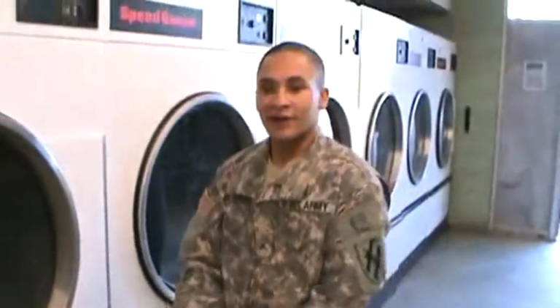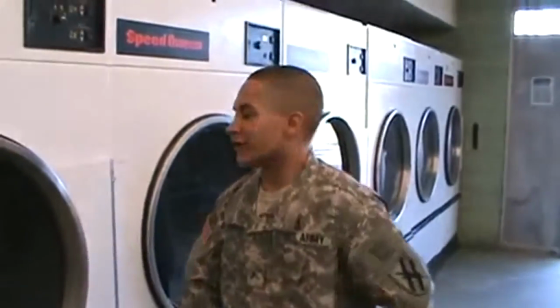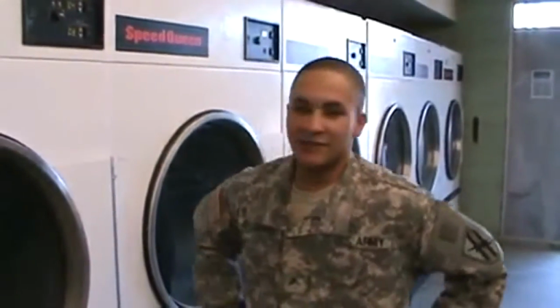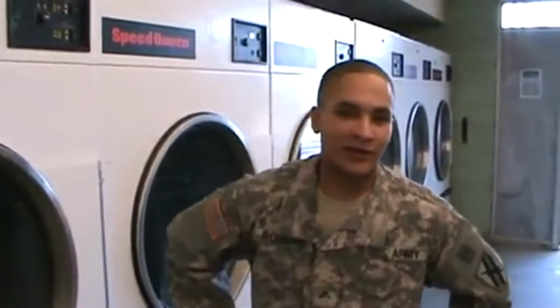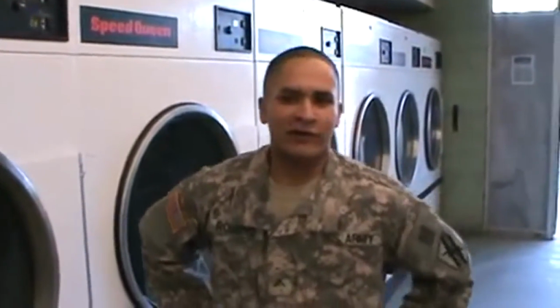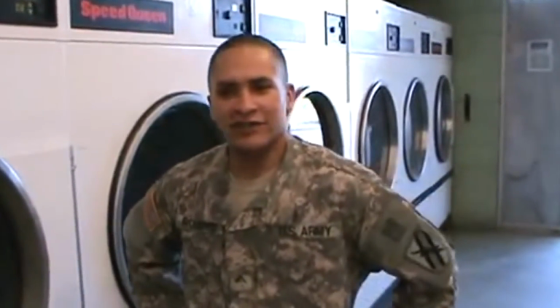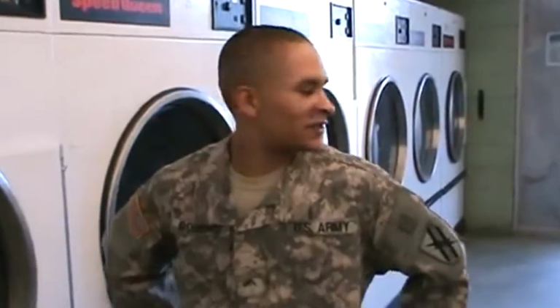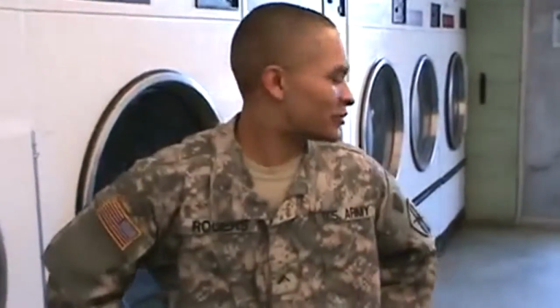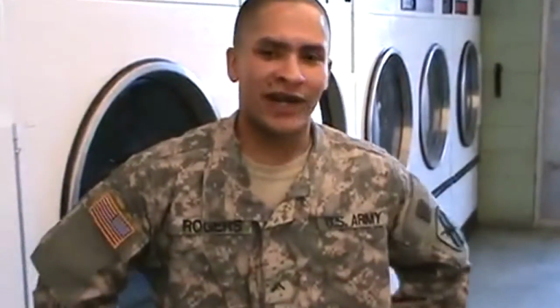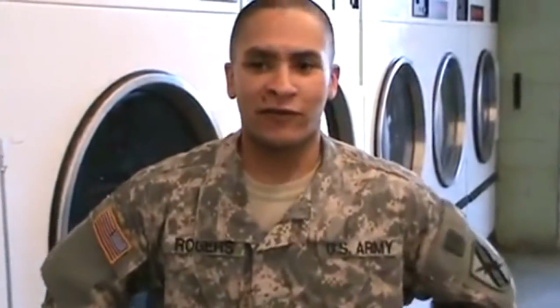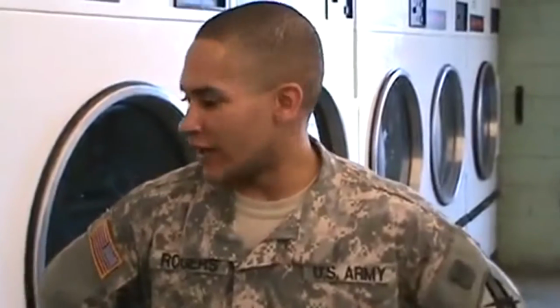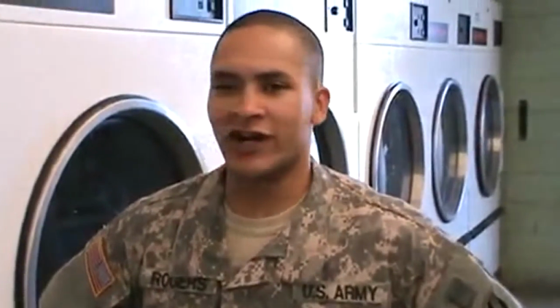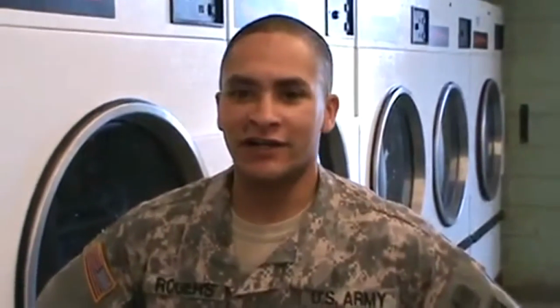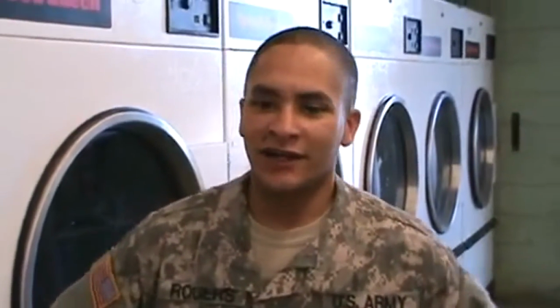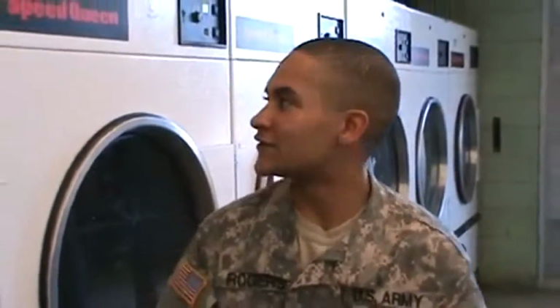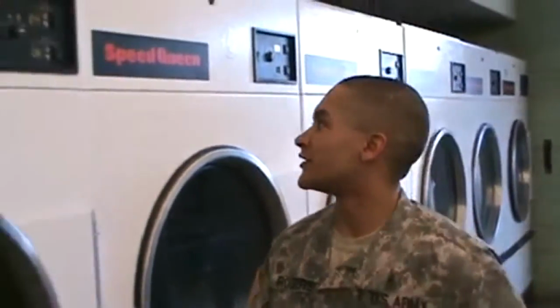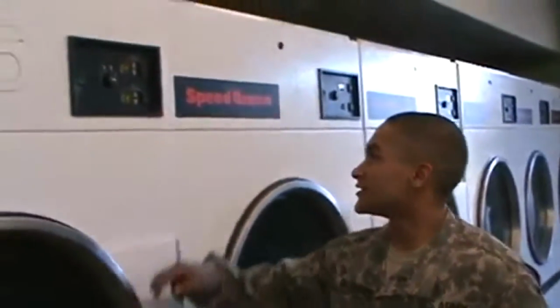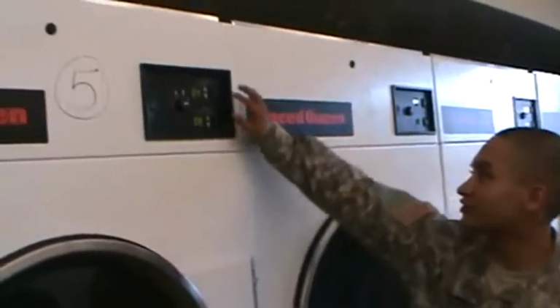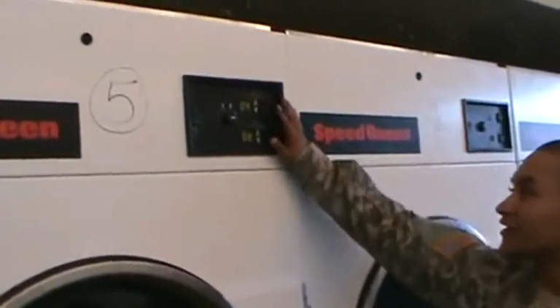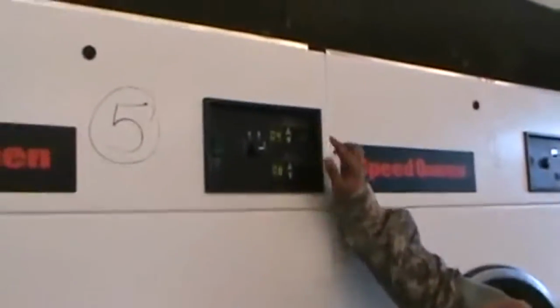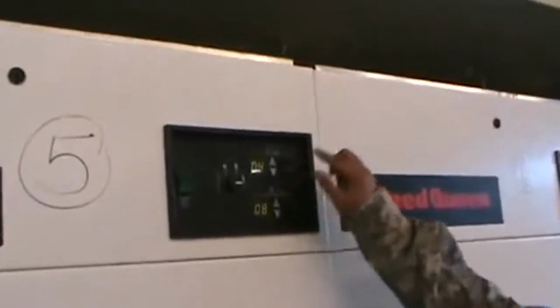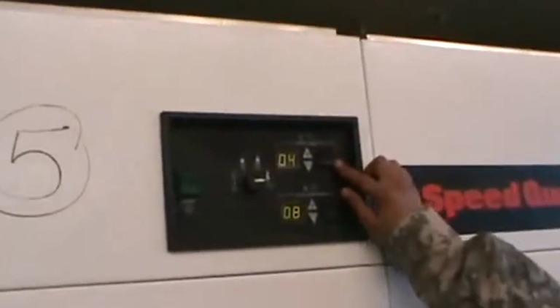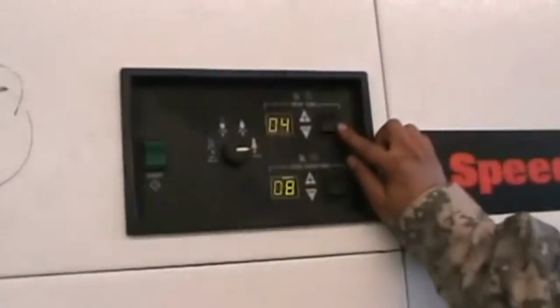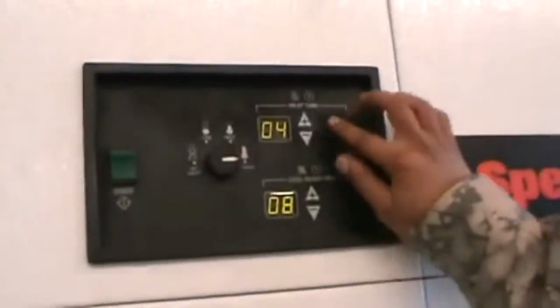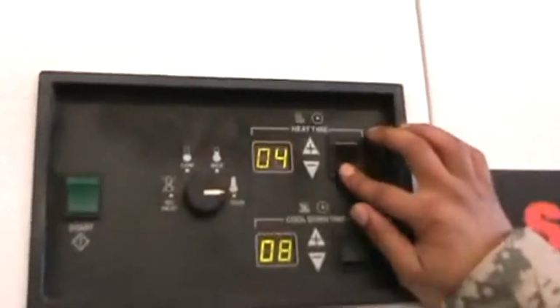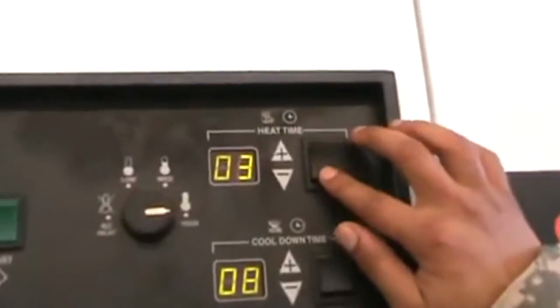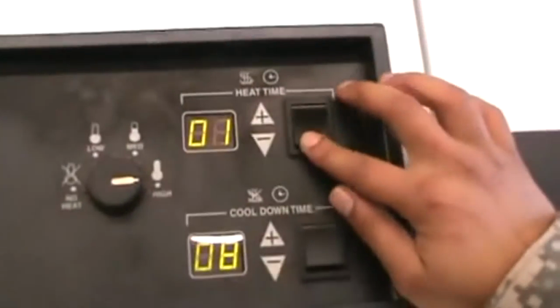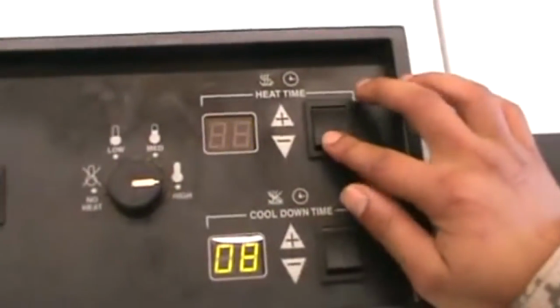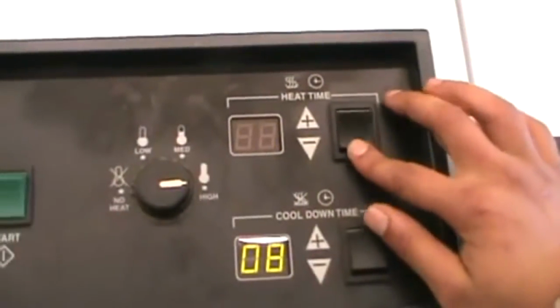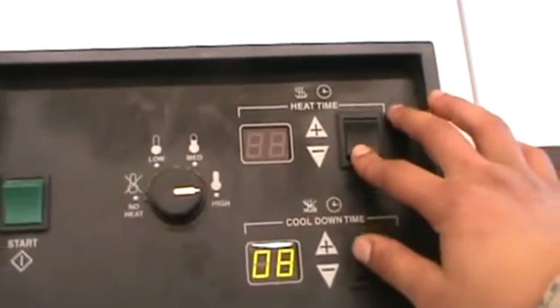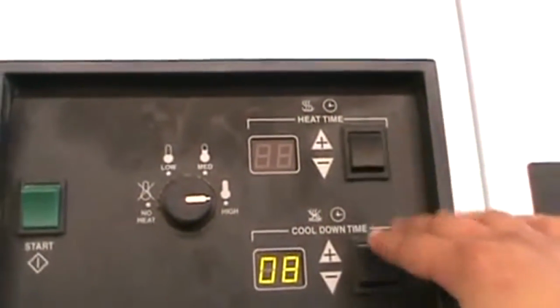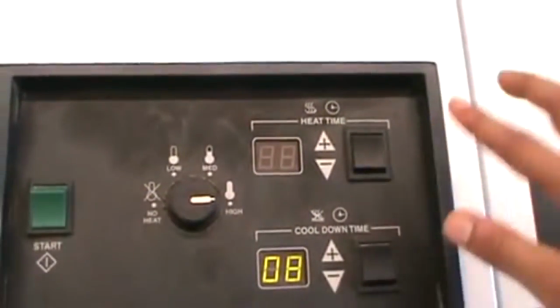Alright, this is Pete Parker Rogers here explaining how to ride the drive. First of all, soldiers, you don't want the heat on. No heat. Turn that heat off or you will die.